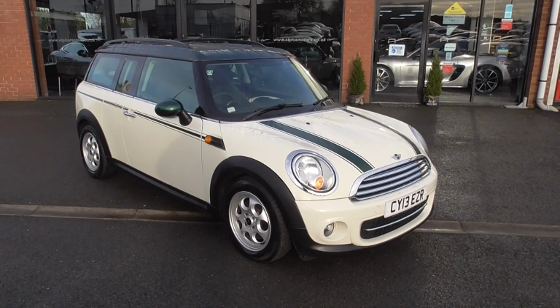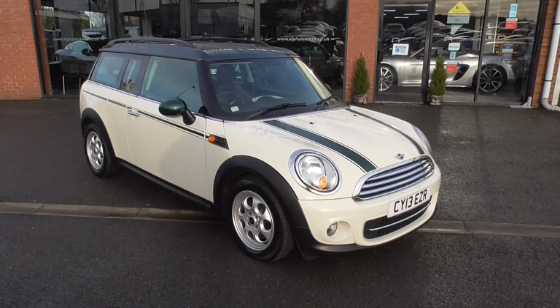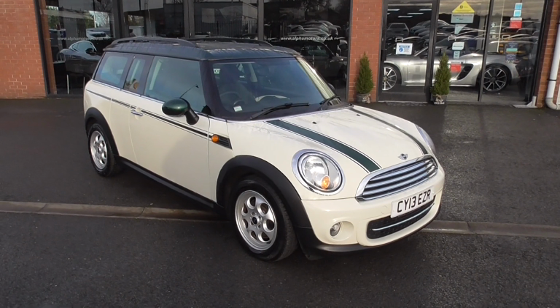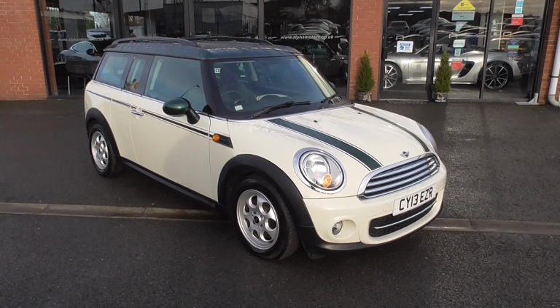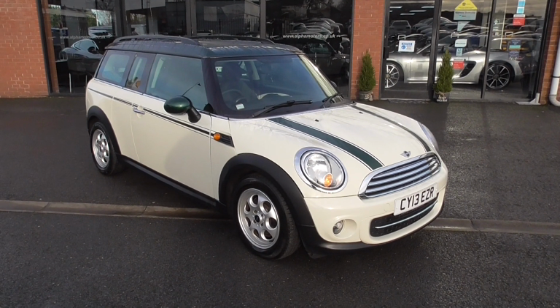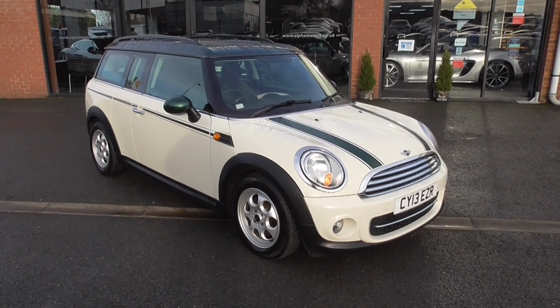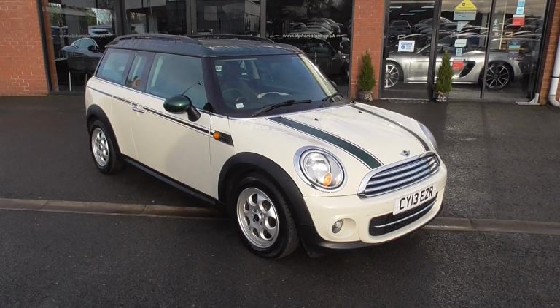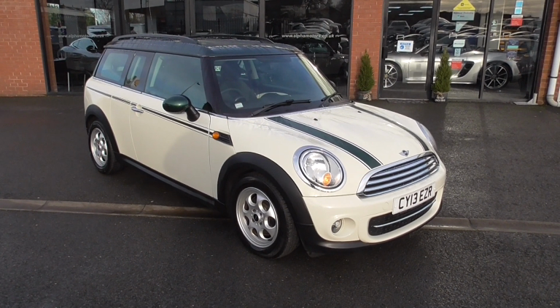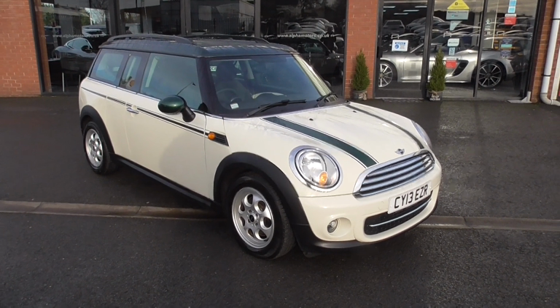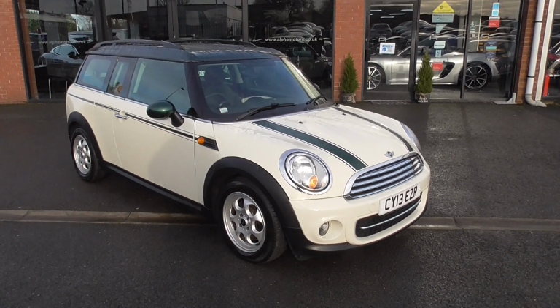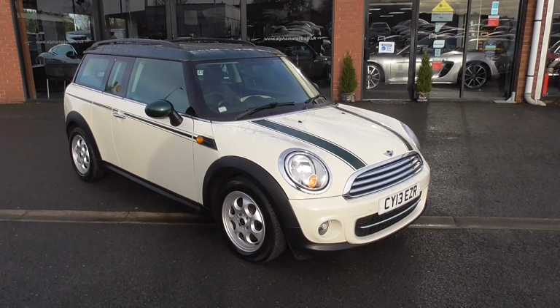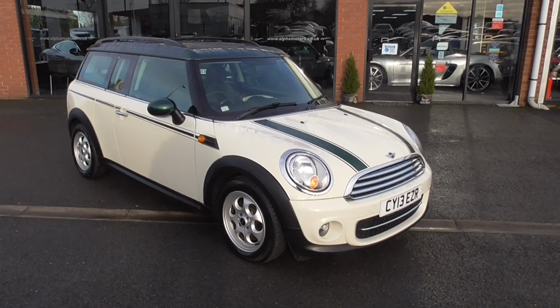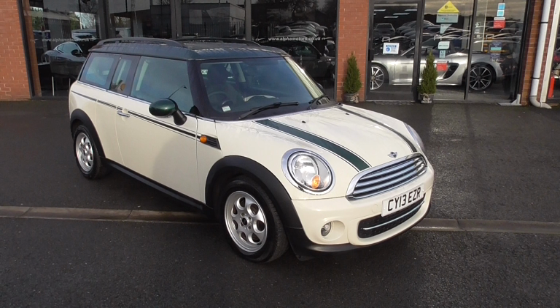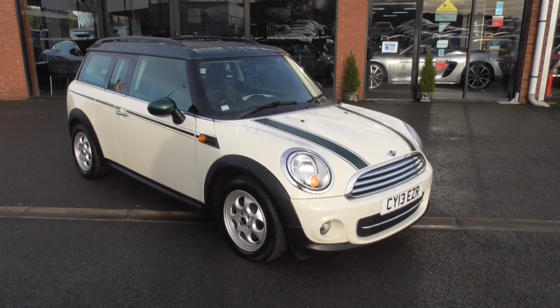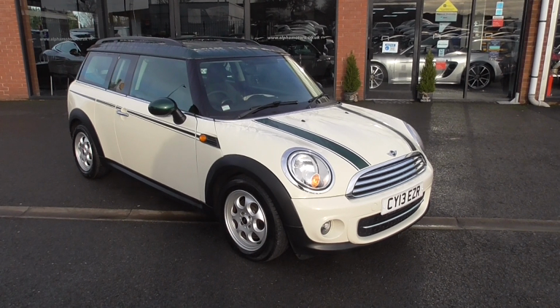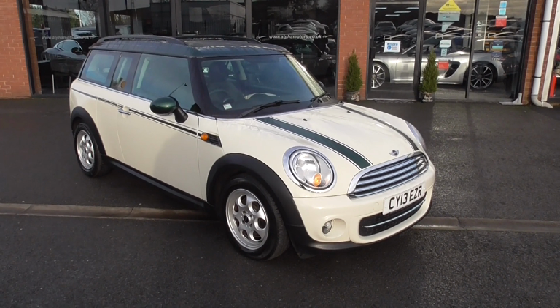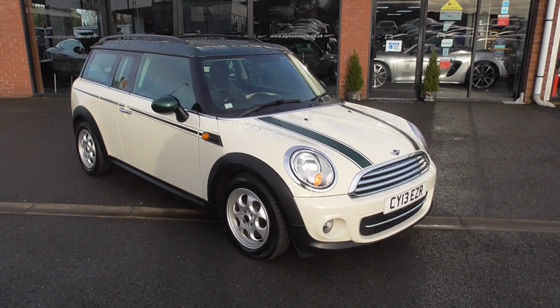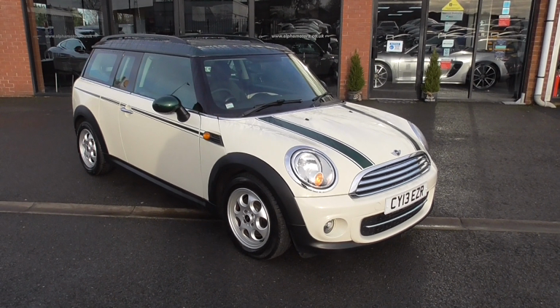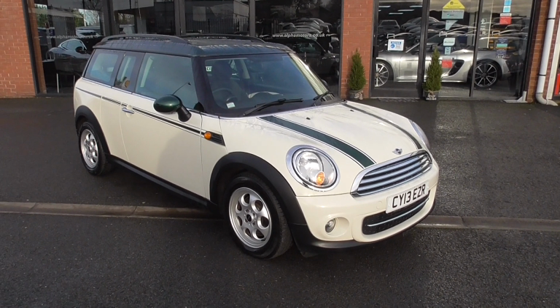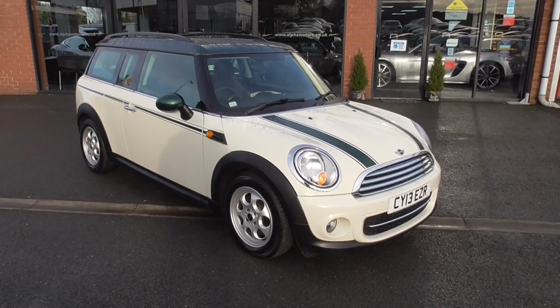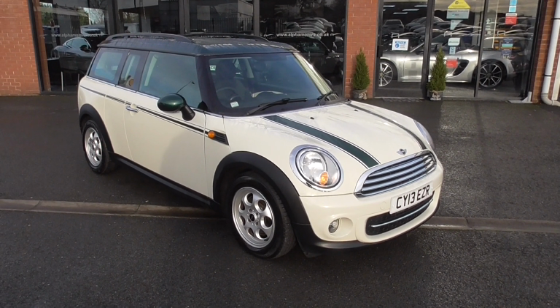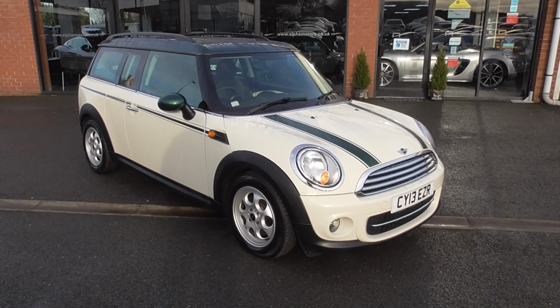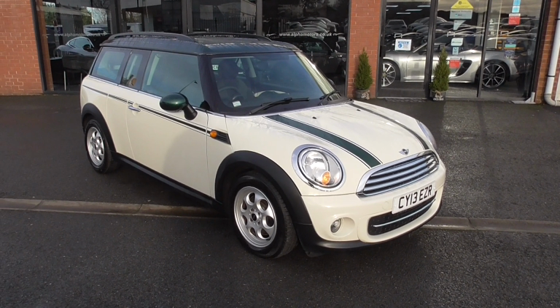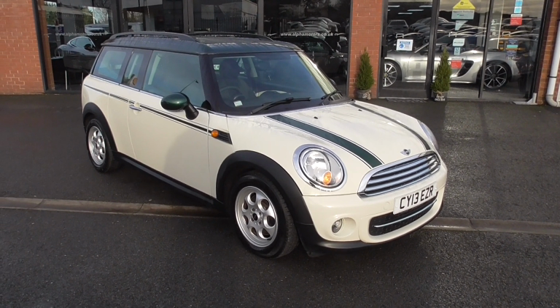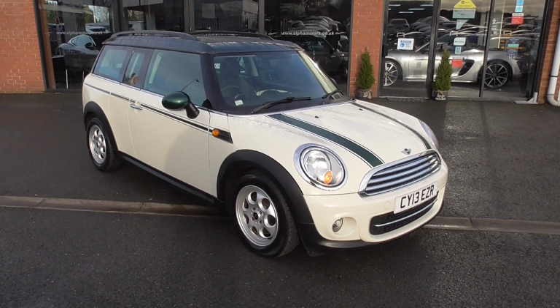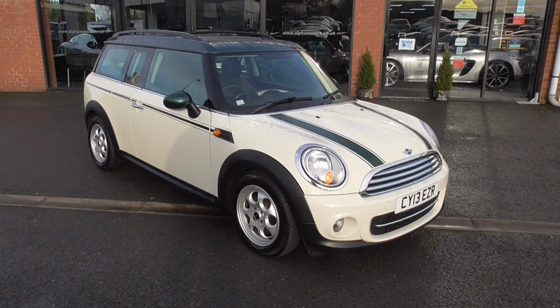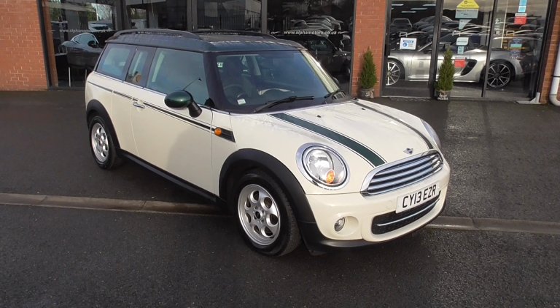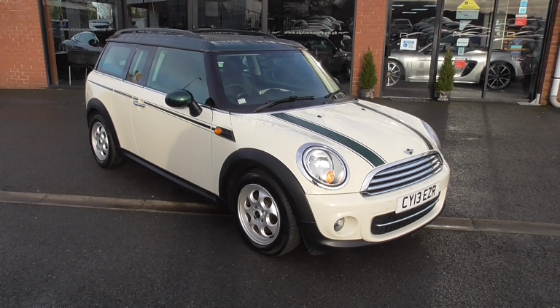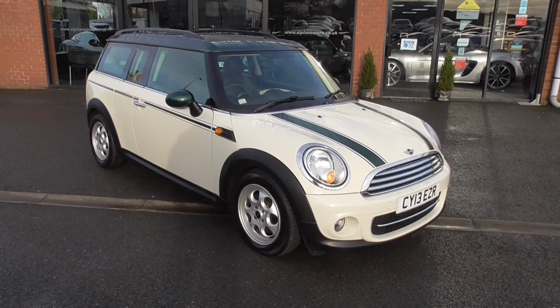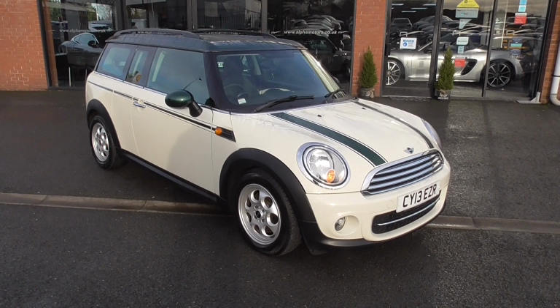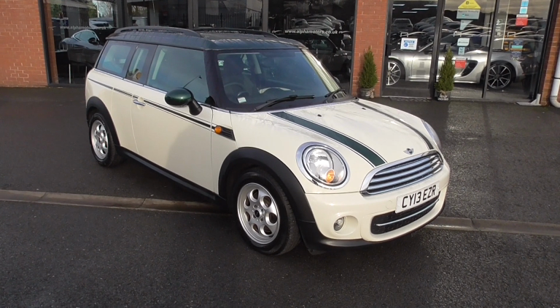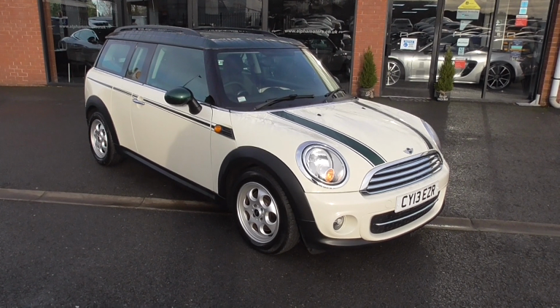Hi, welcome to Alpha Motors here in Wigan. My name's Graham and today I've got the pleasure of showing you around this 2013, 13 registration, Mini Cooper Diesel Clubman.